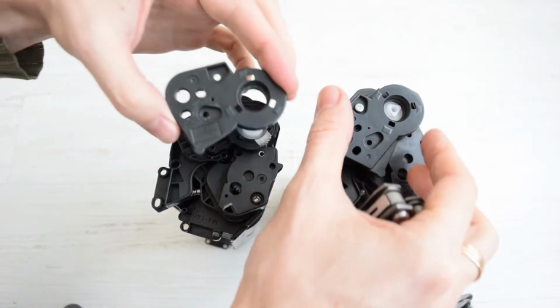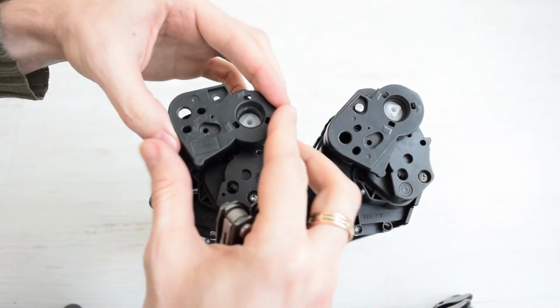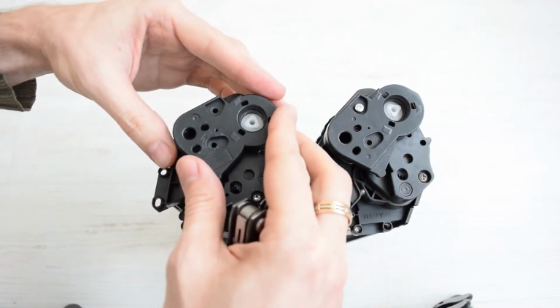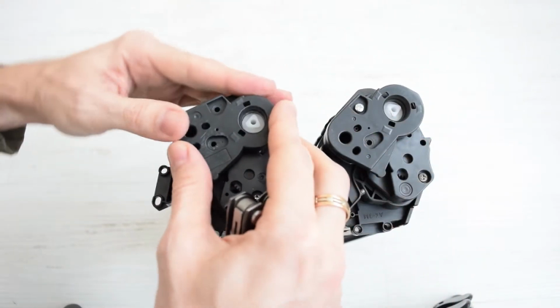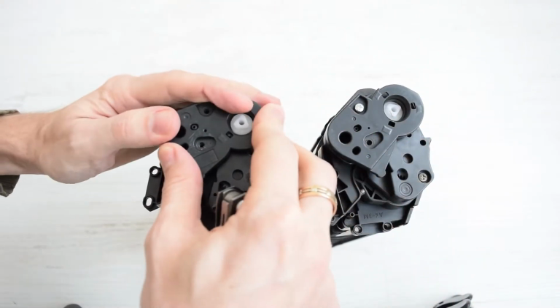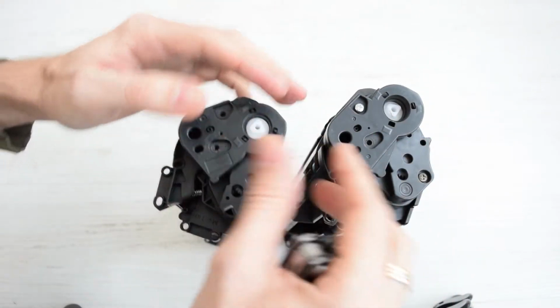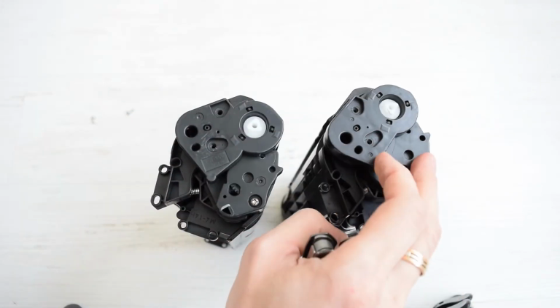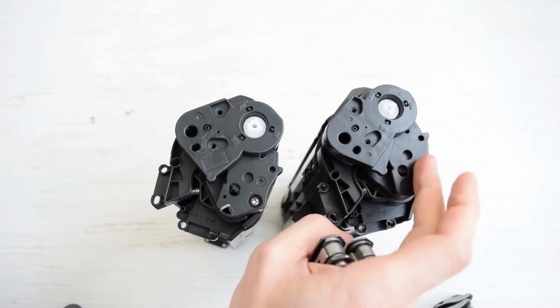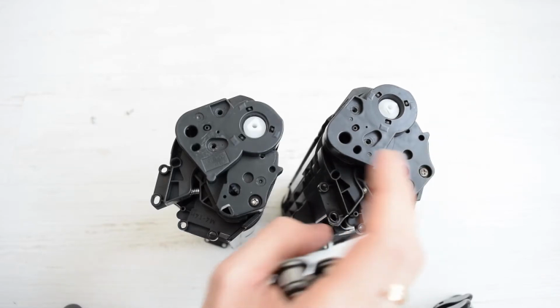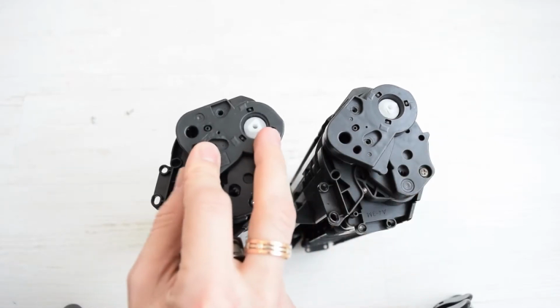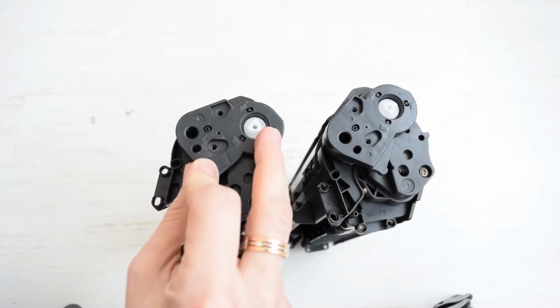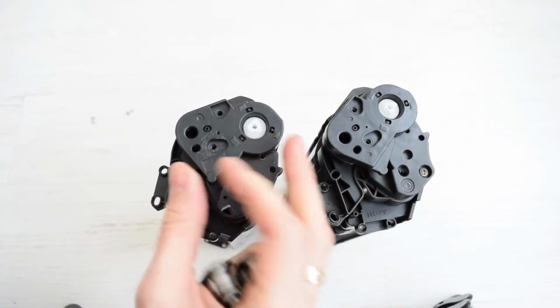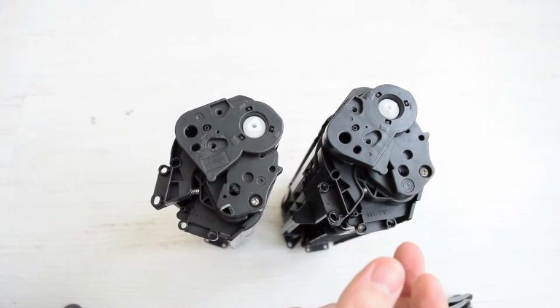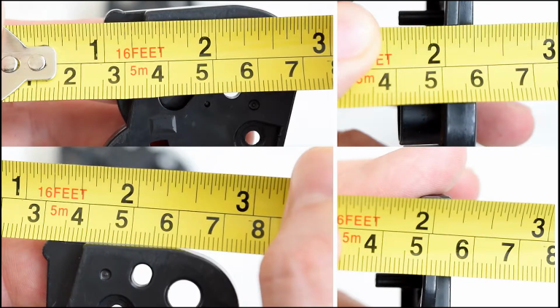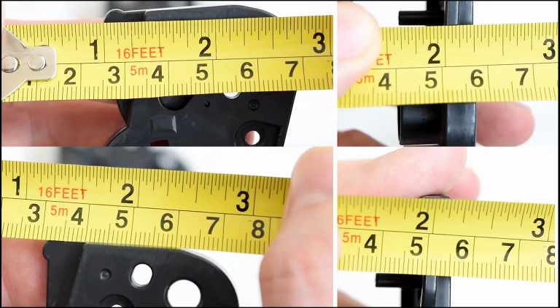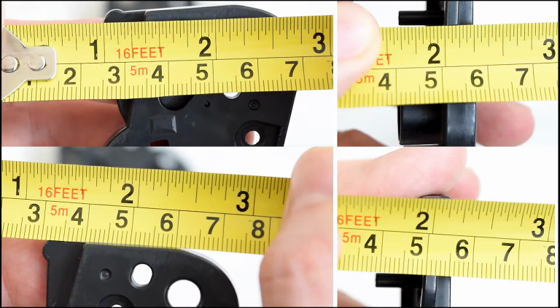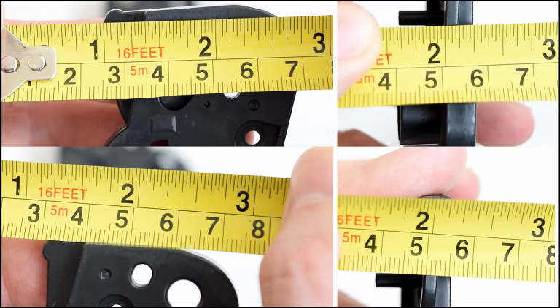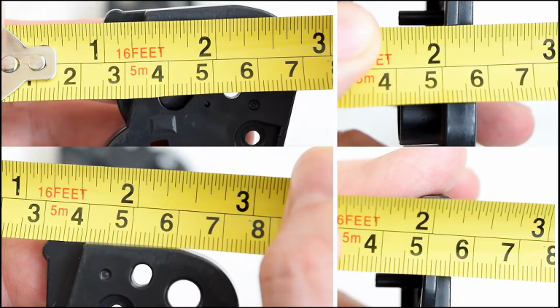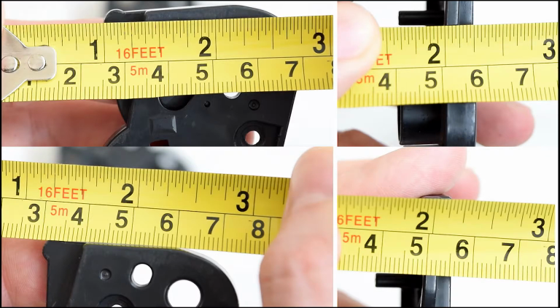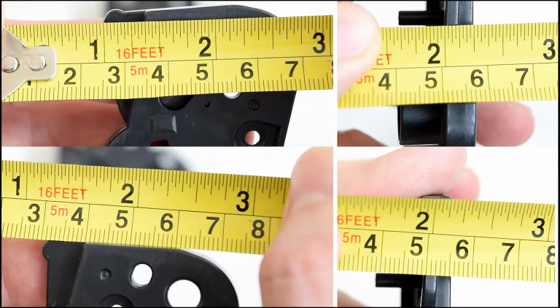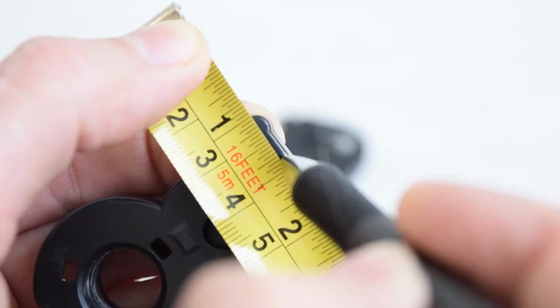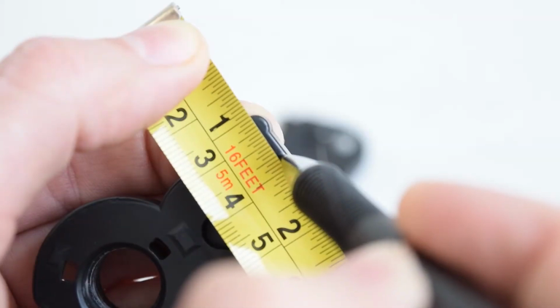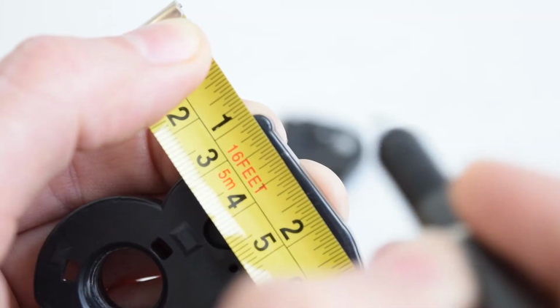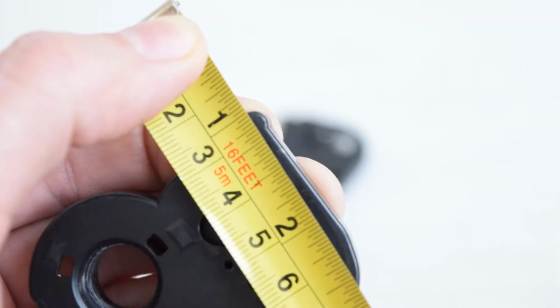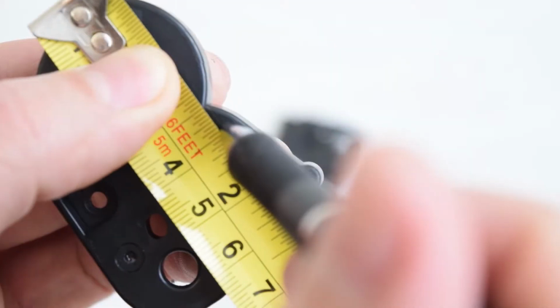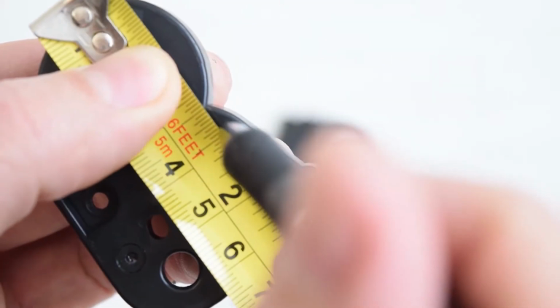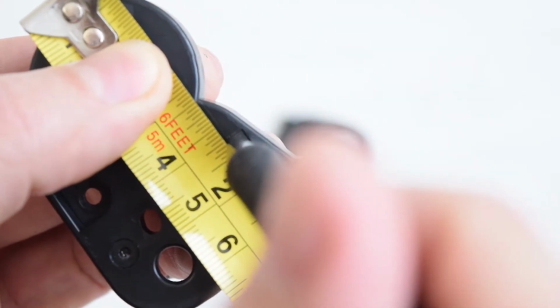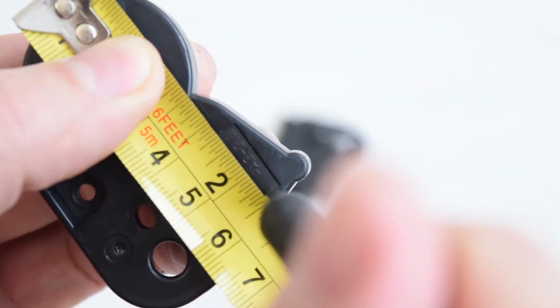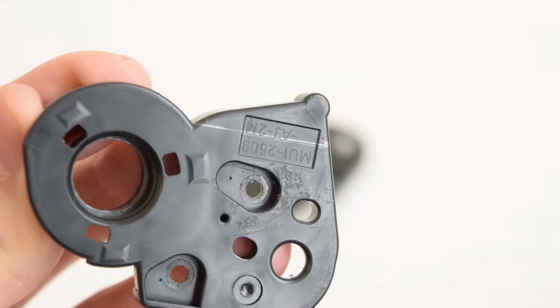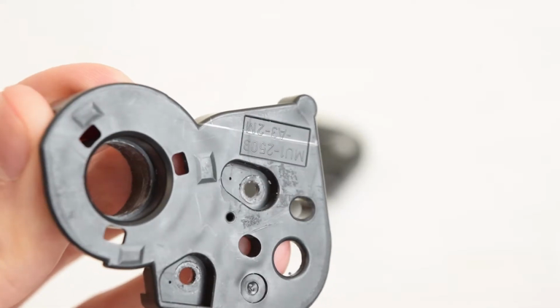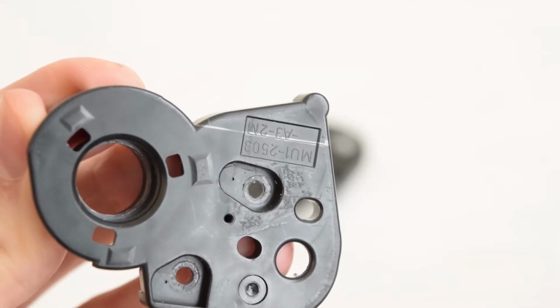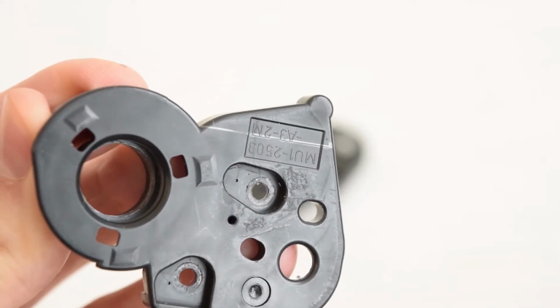Of course, that works if you have a donor part. But if you don't, try to make this part closely similar to the sizes shown on the screen. Don't cut it off completely because it's not going to work.